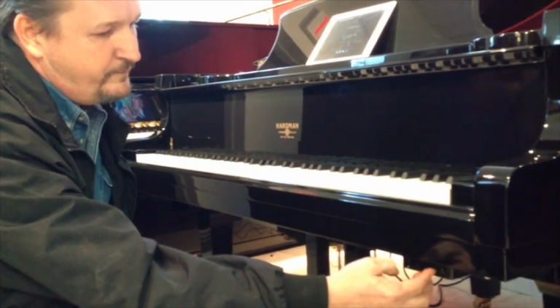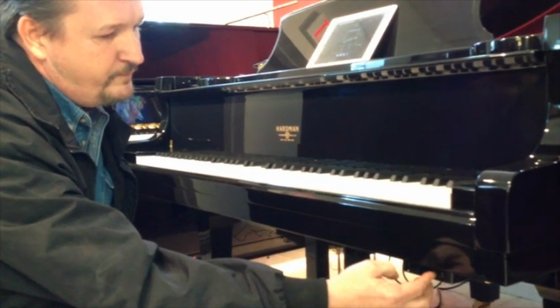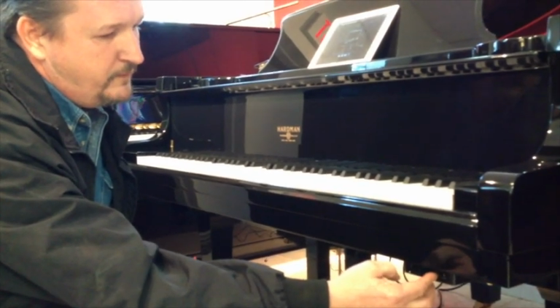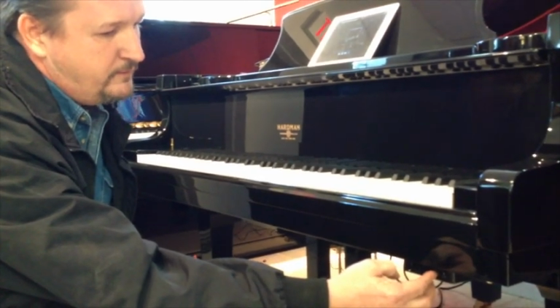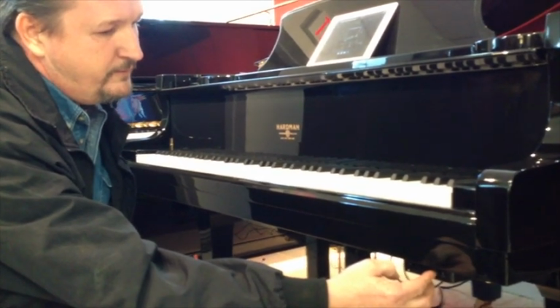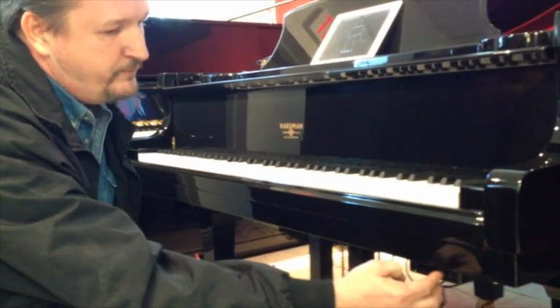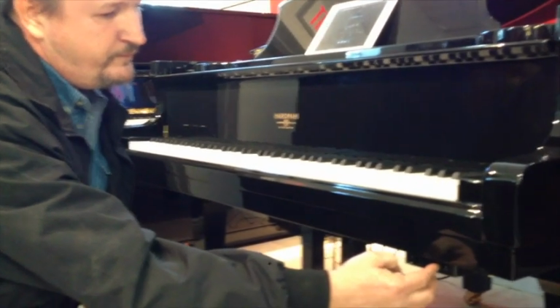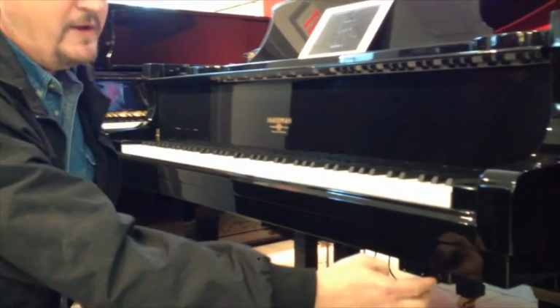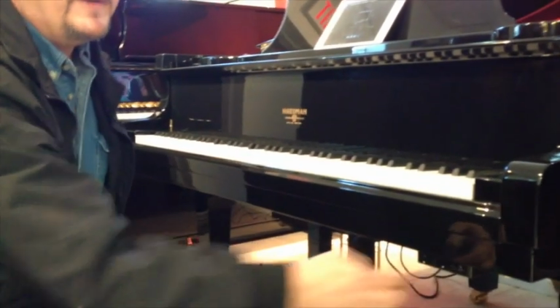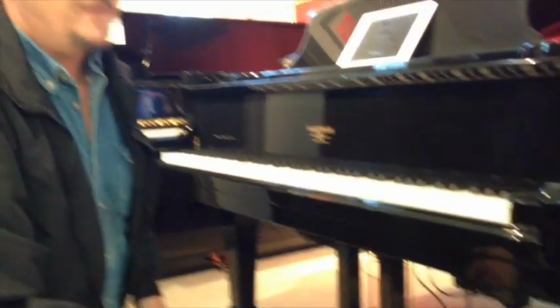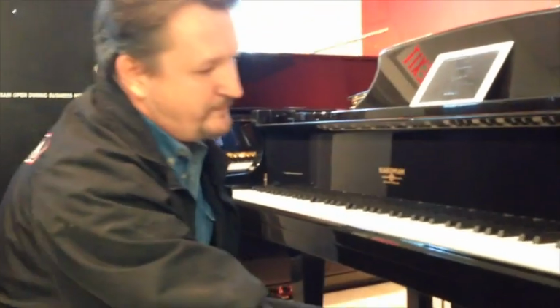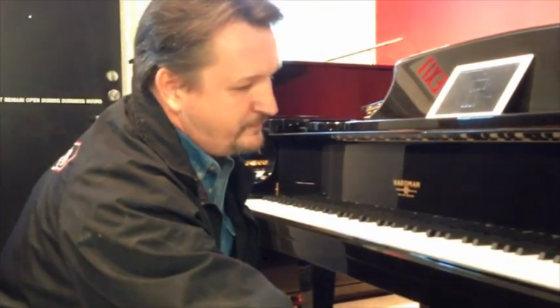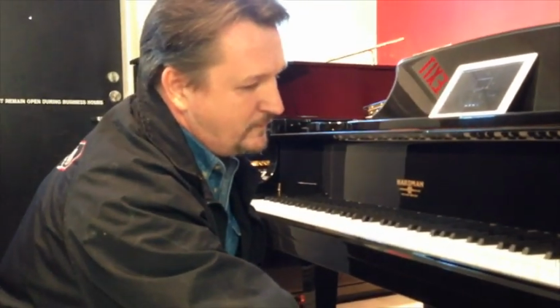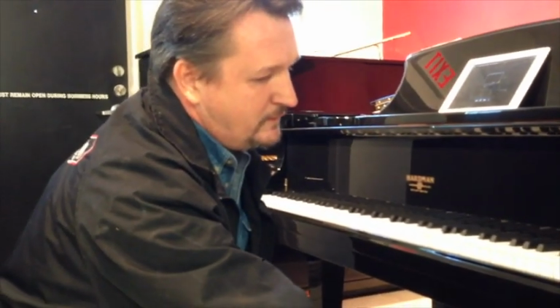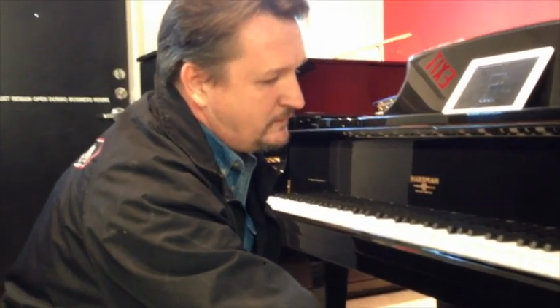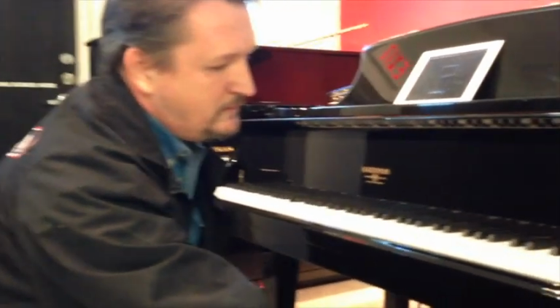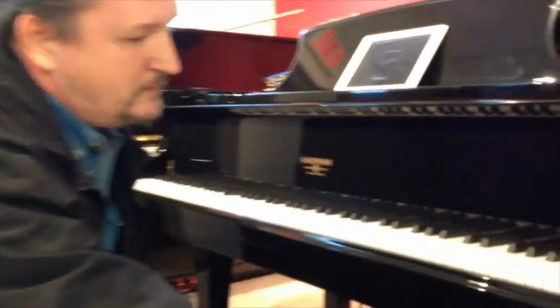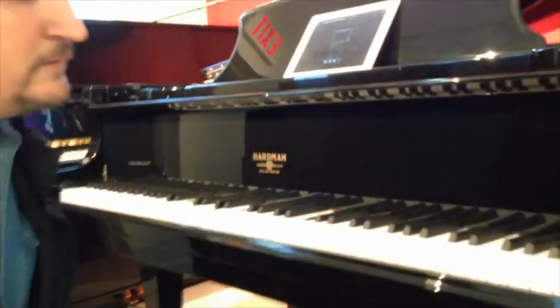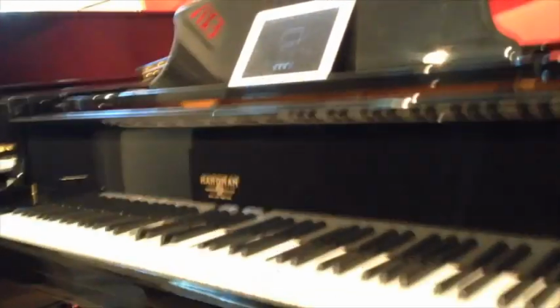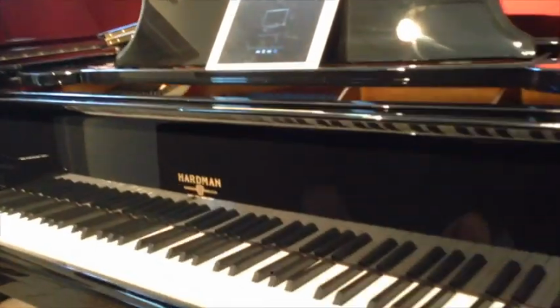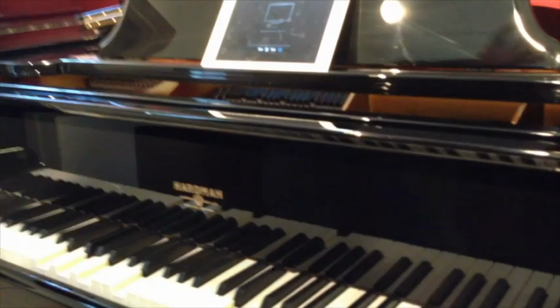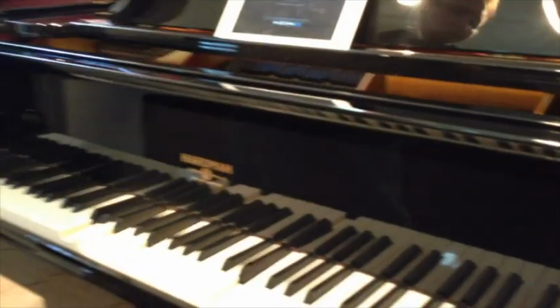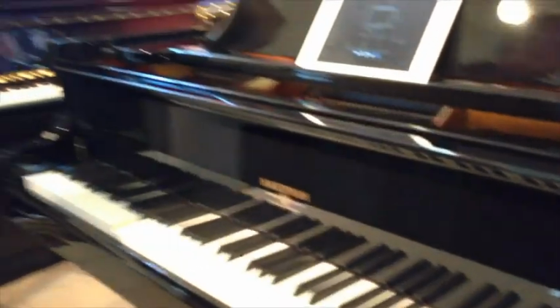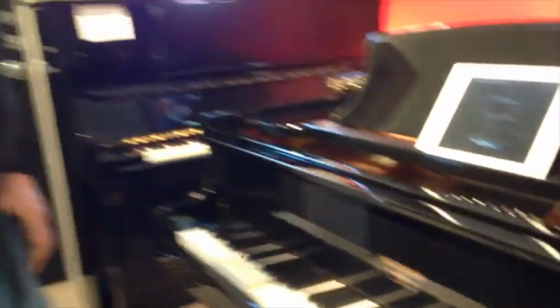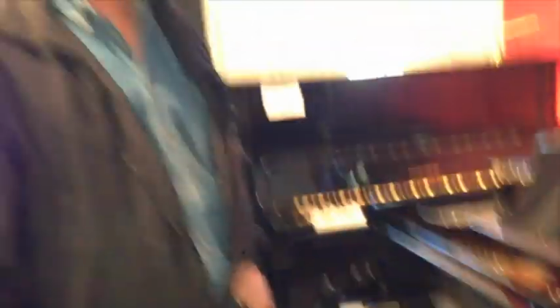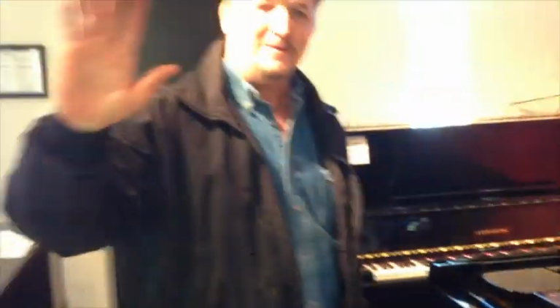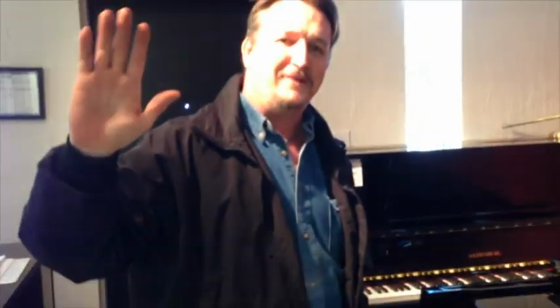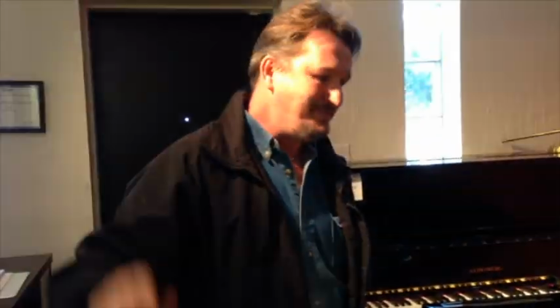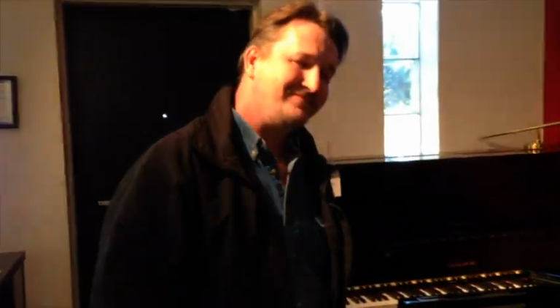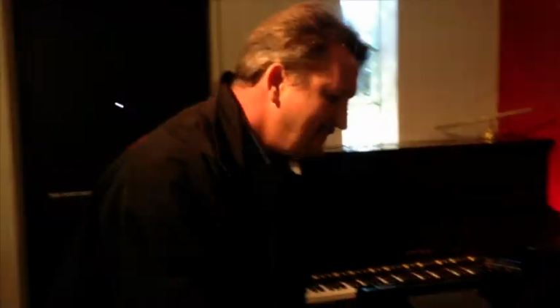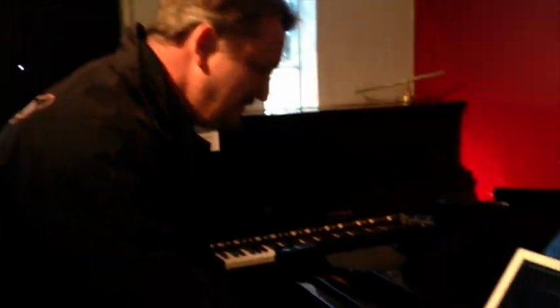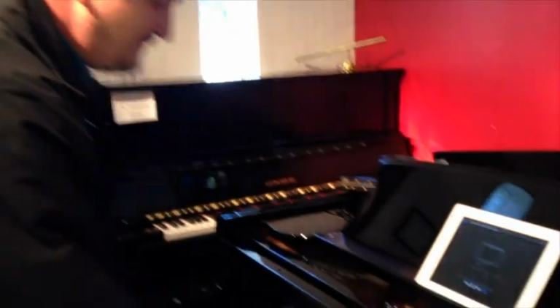That's fantastic. I'm going to go back to enjoying my music. Bye-bye, thanks. I love you guys, thank you.